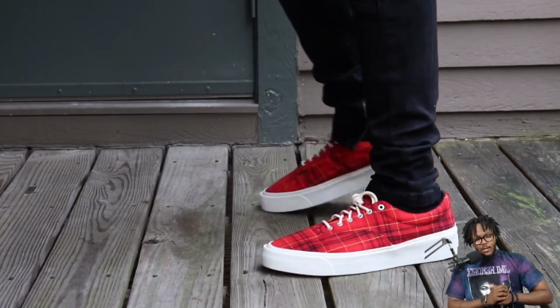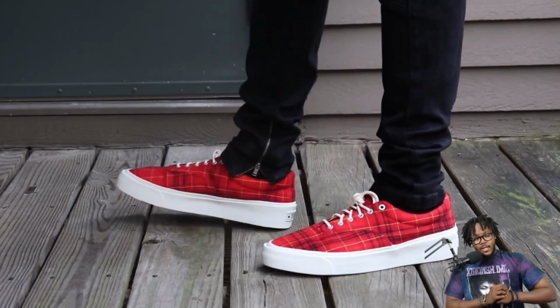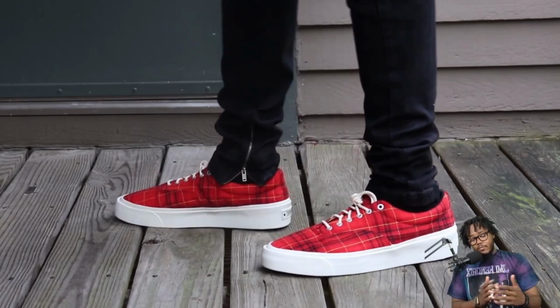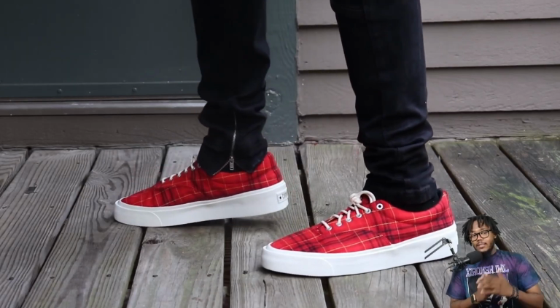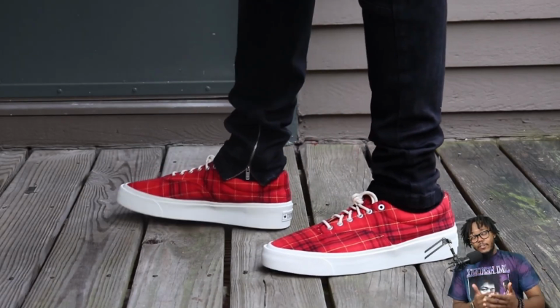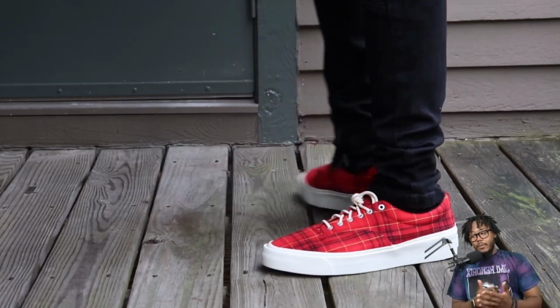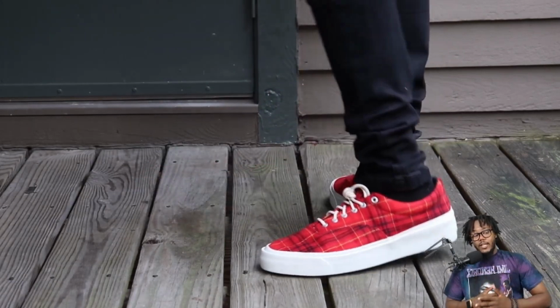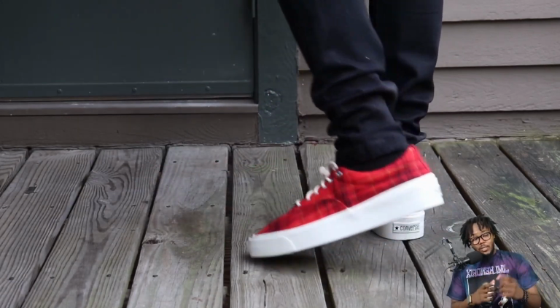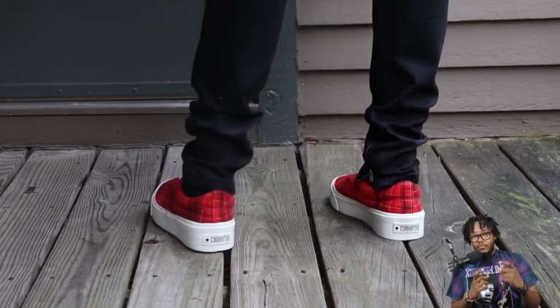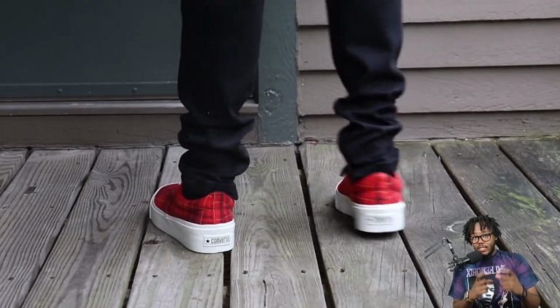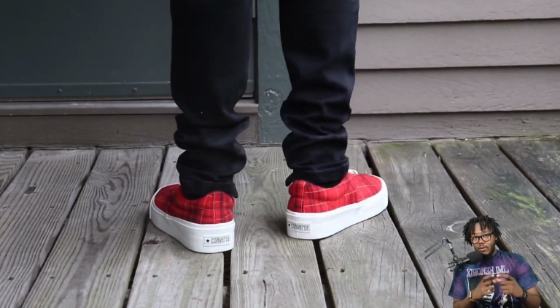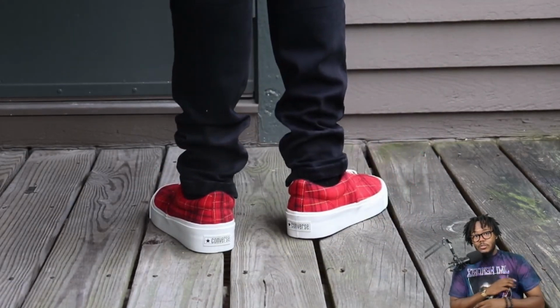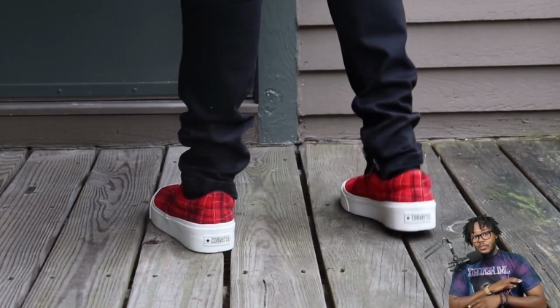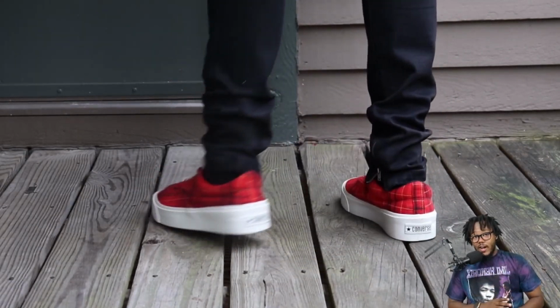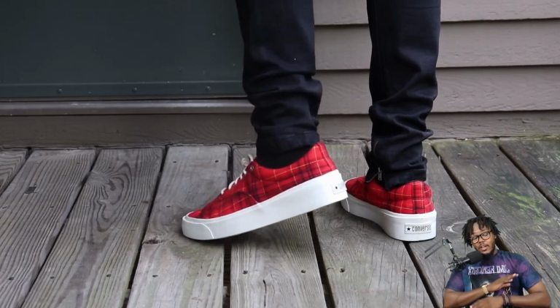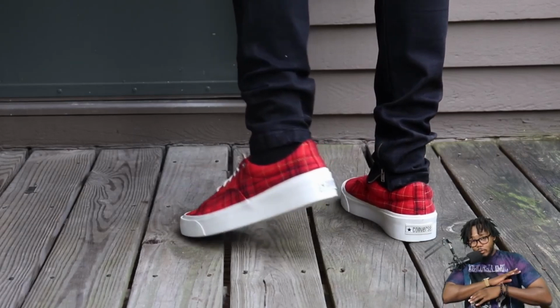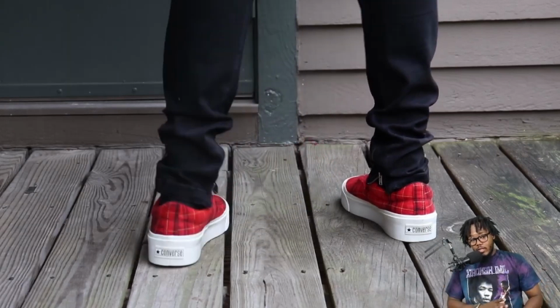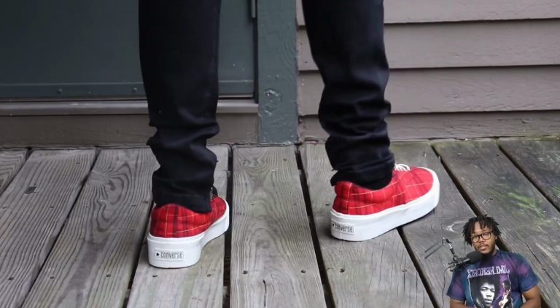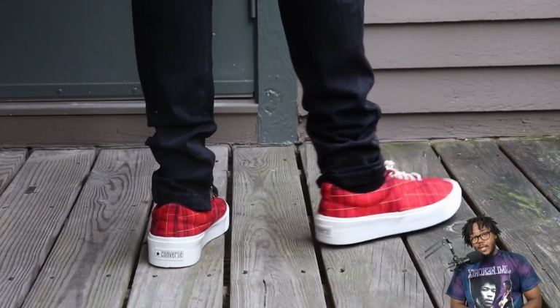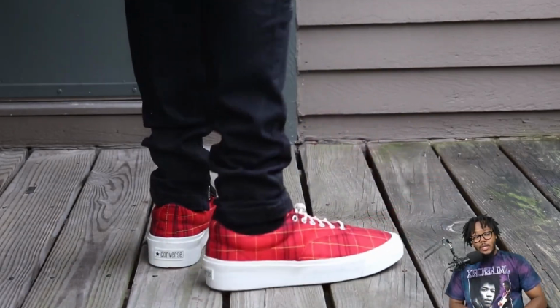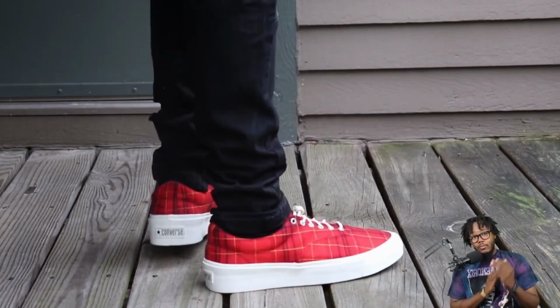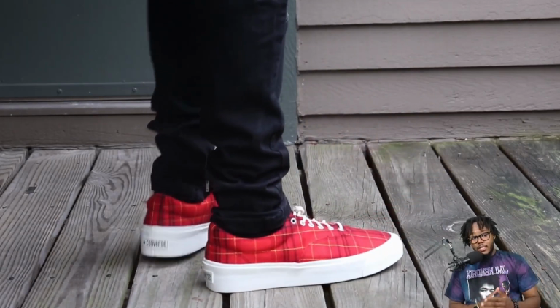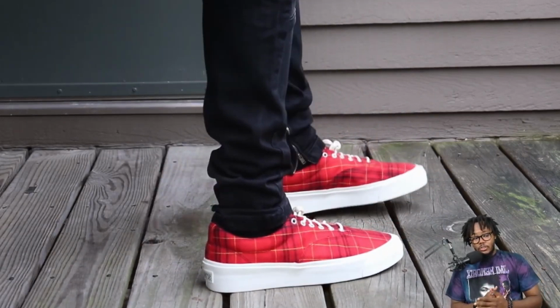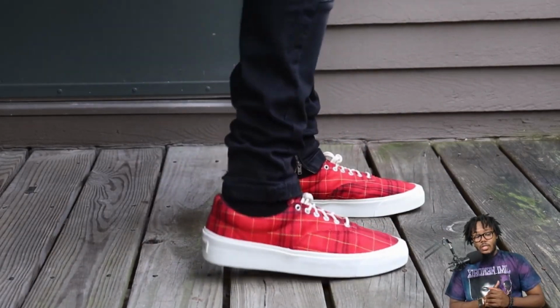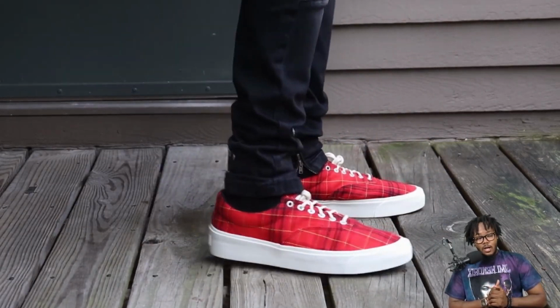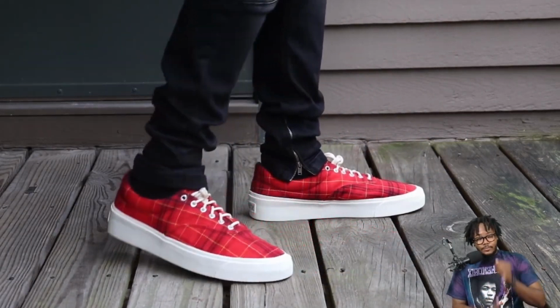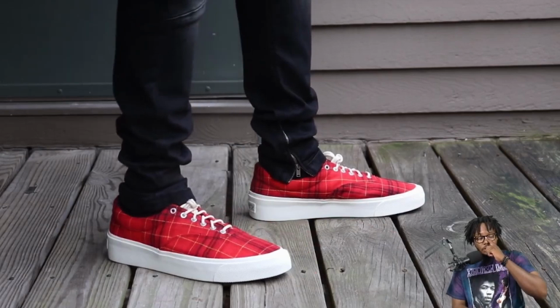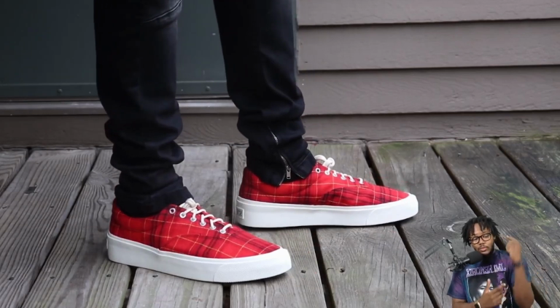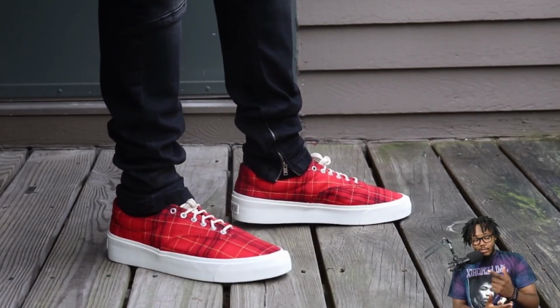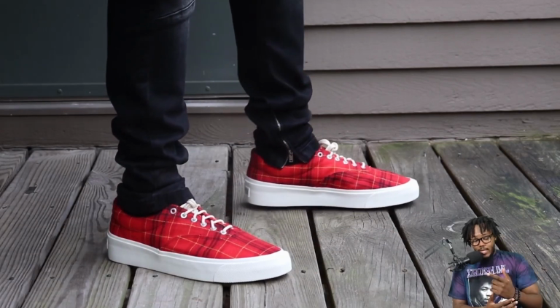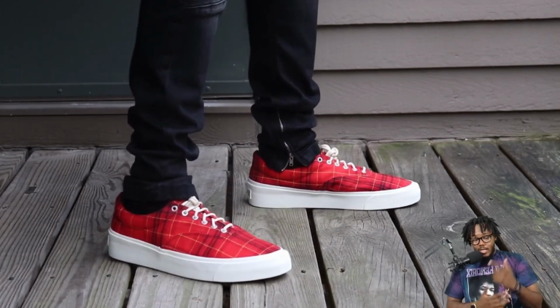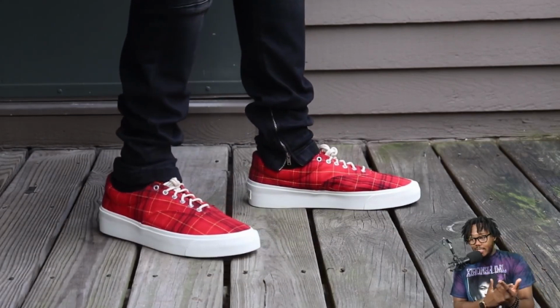Comfort-wise, they feel like a pair of Vans, but that really thick rubber outsole is fire too — it feels great on feet. I'm not gonna cap, I really love these shoes.